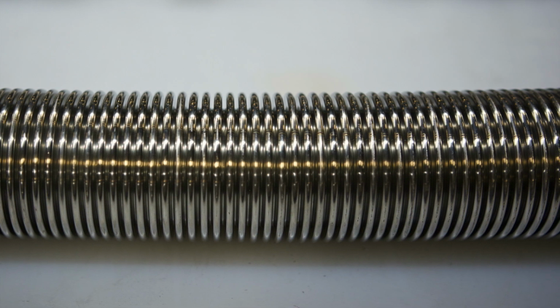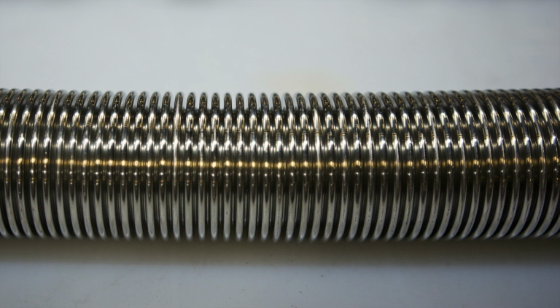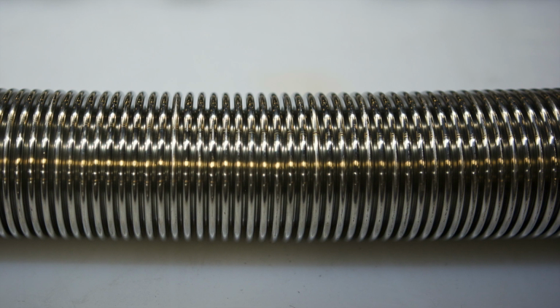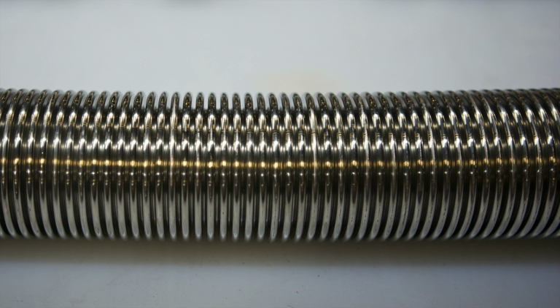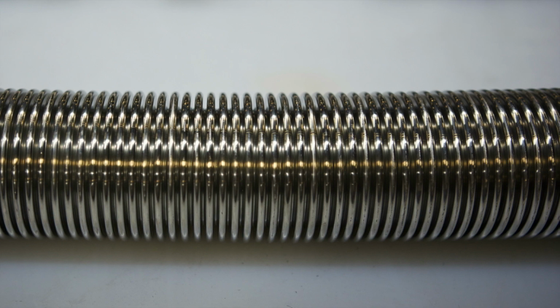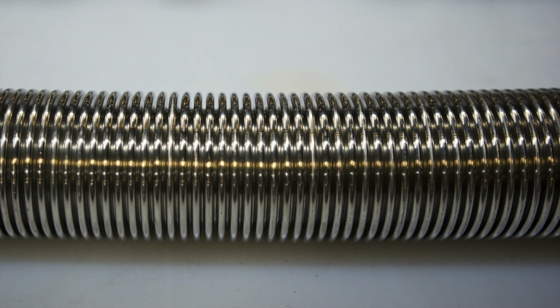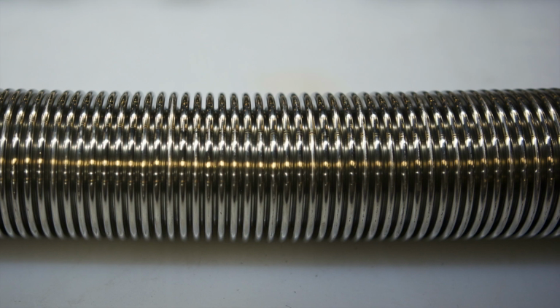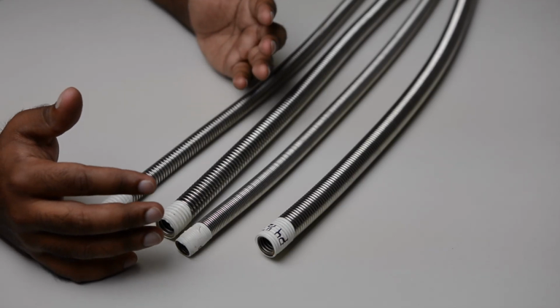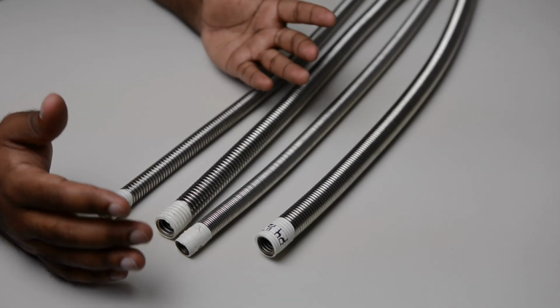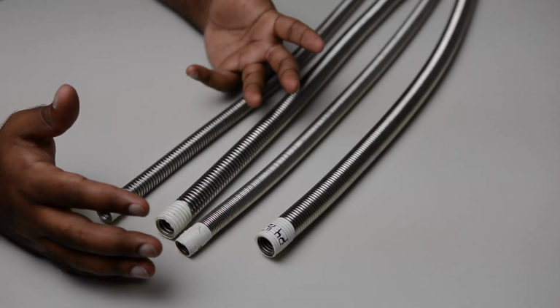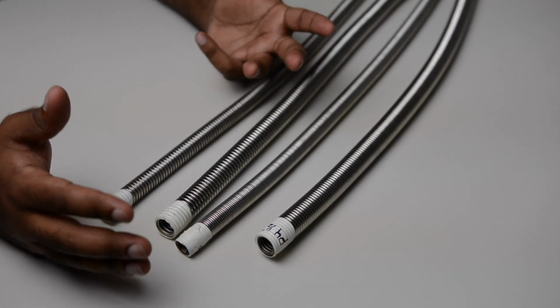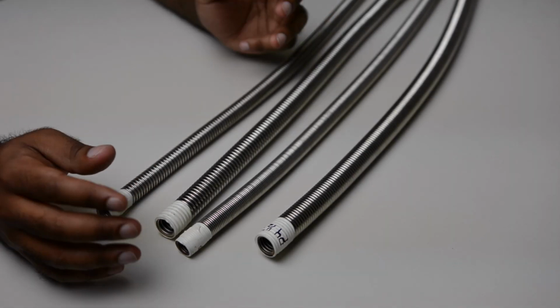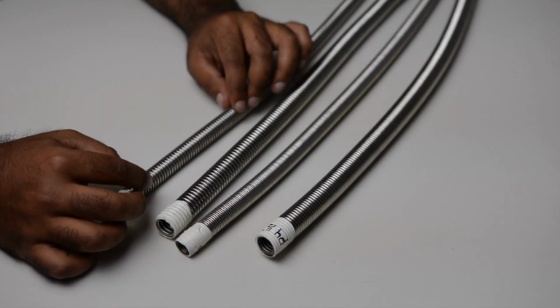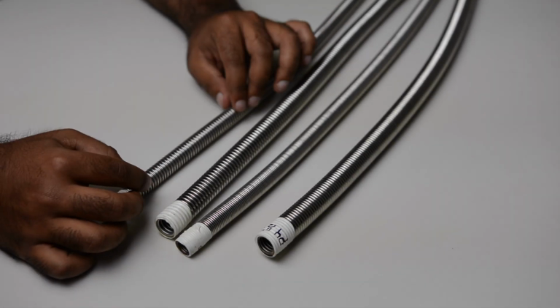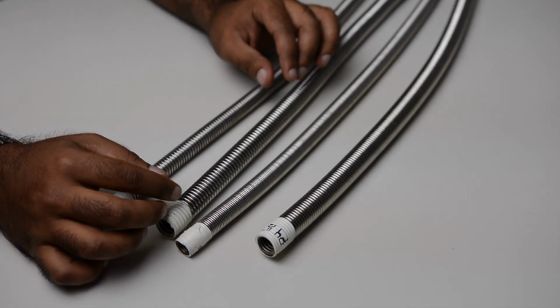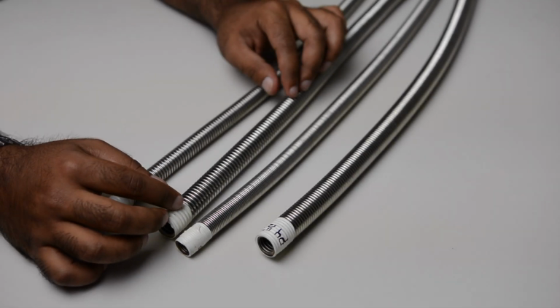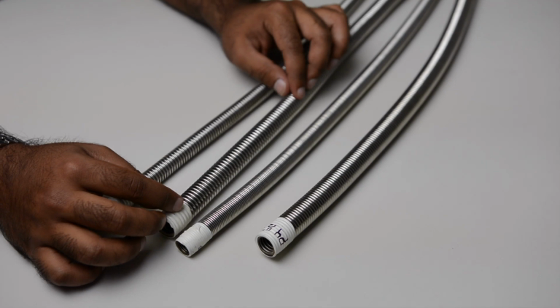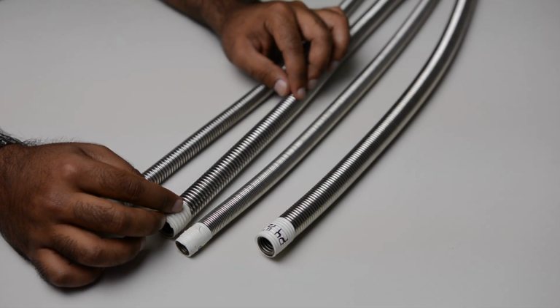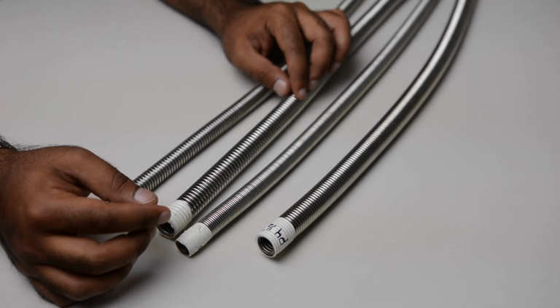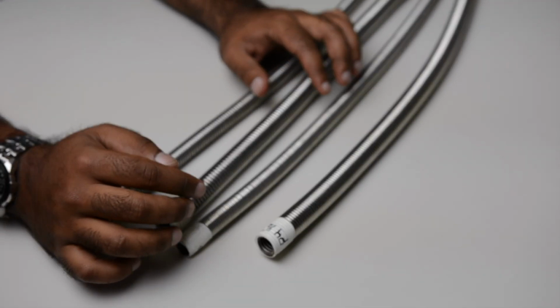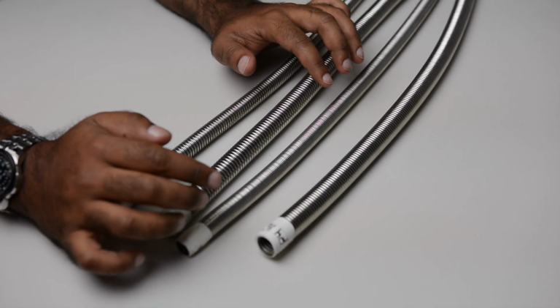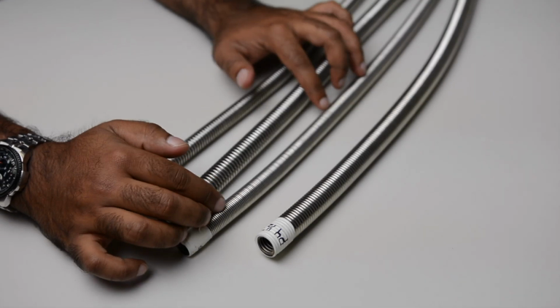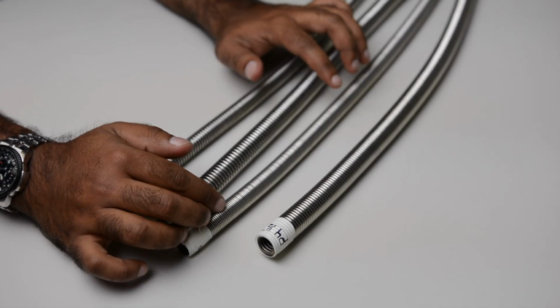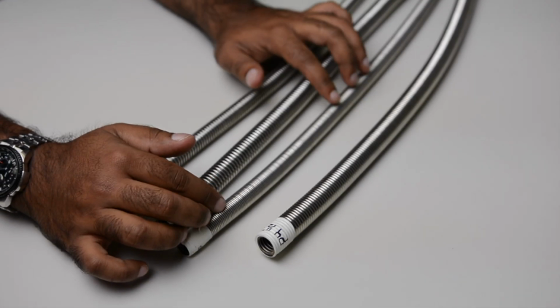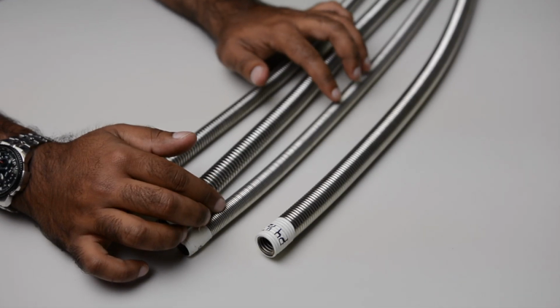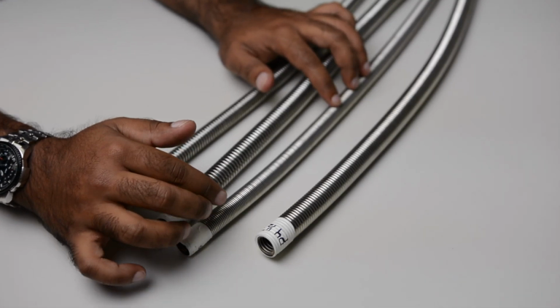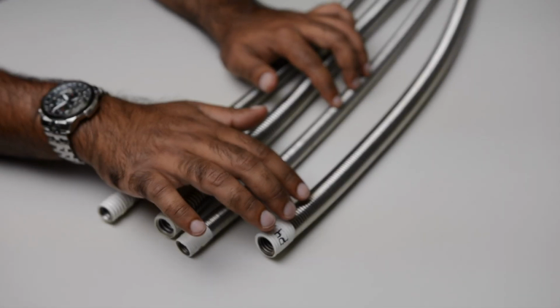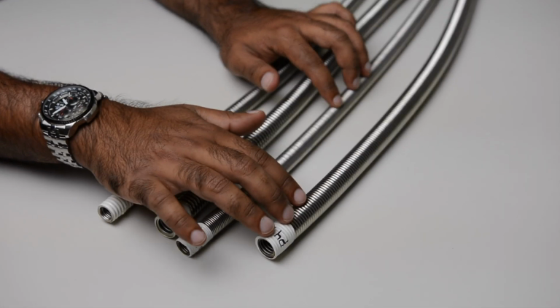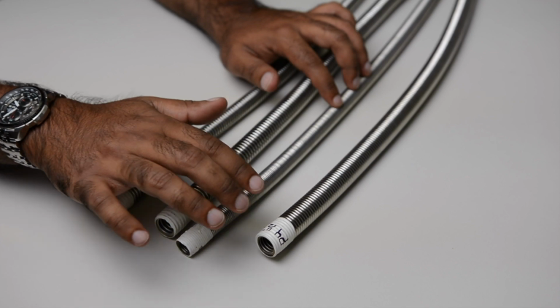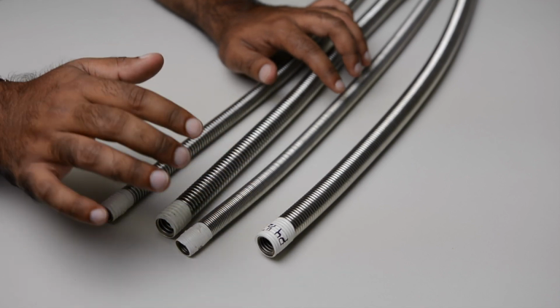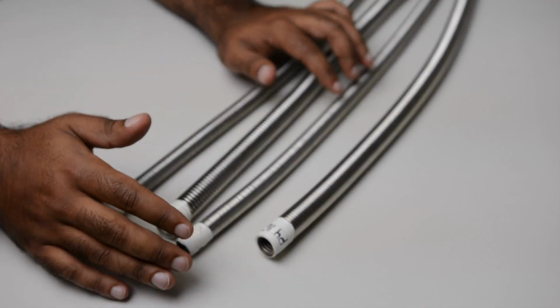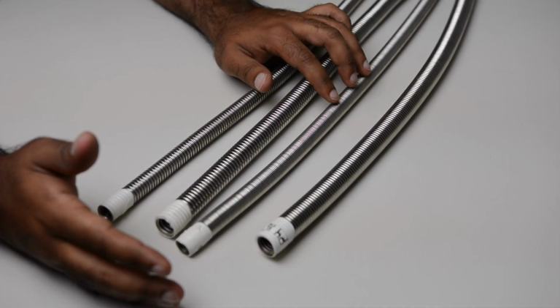Now here's how they differ. Here are some examples of 1.5 inch P3 and 1.5 inch P4. Correspondingly, this is the 1.5 inch P3 compressed and this is the 1.5 inch P4 compressed.